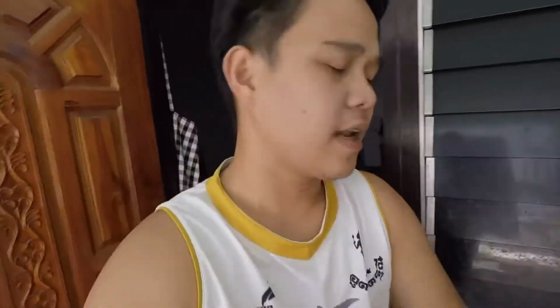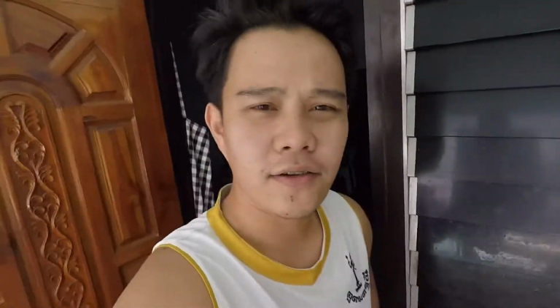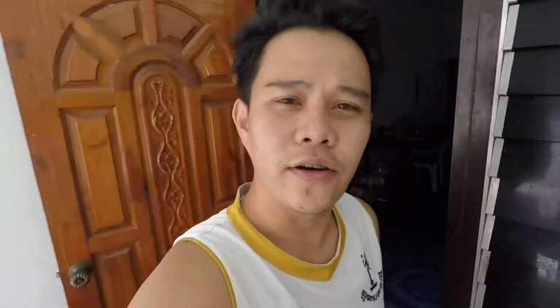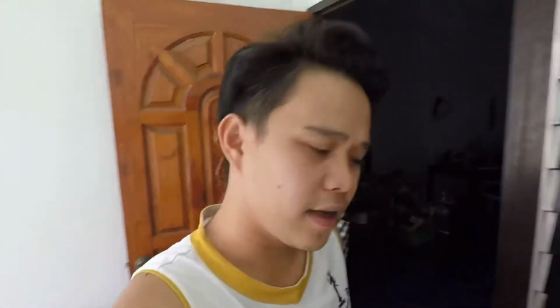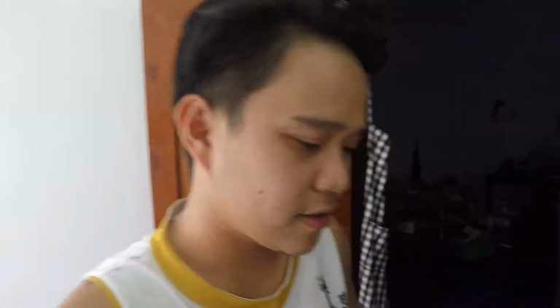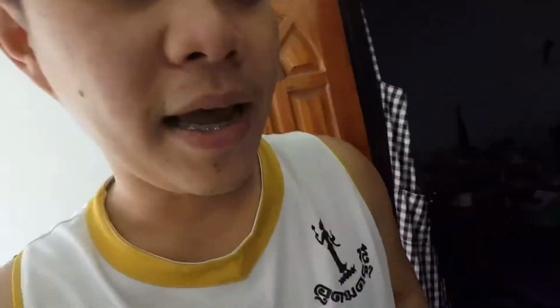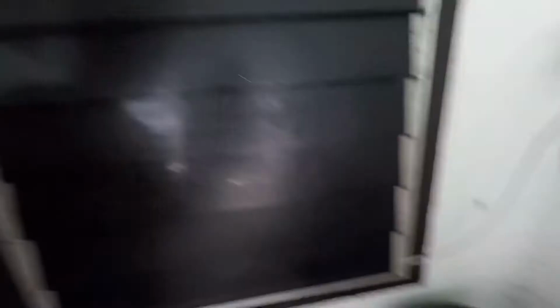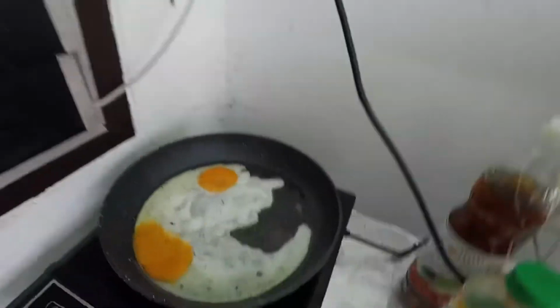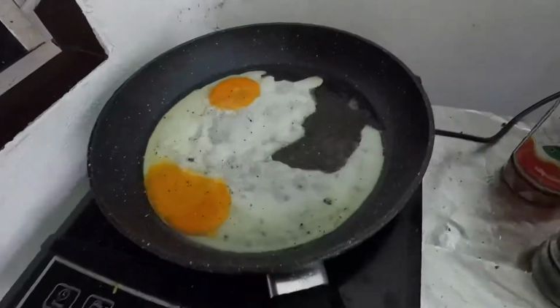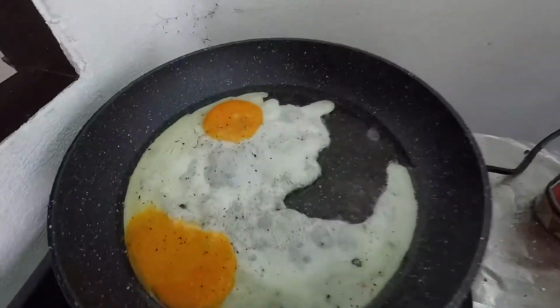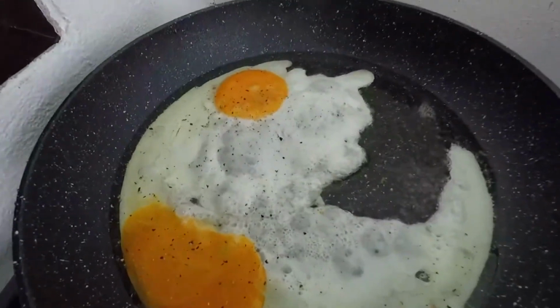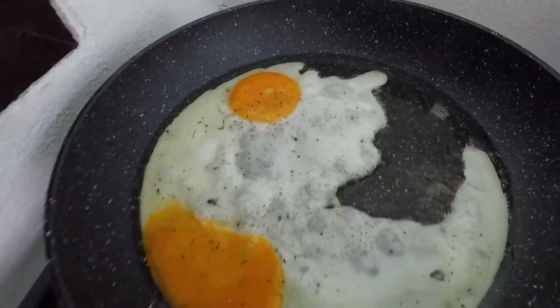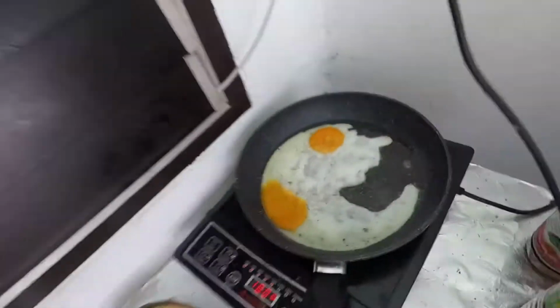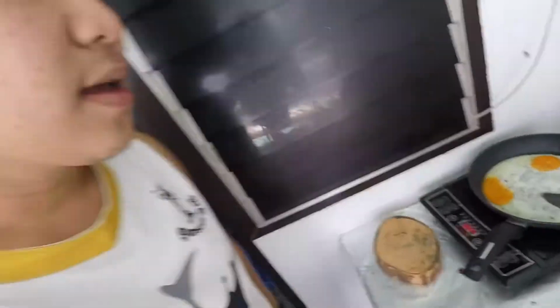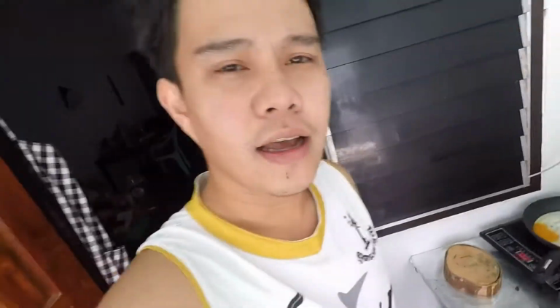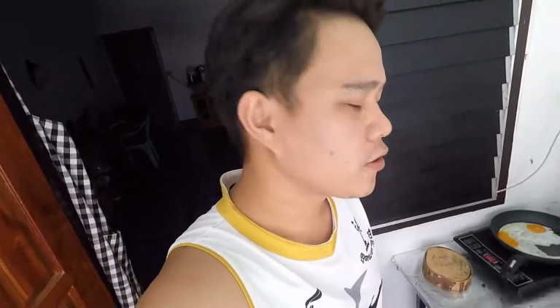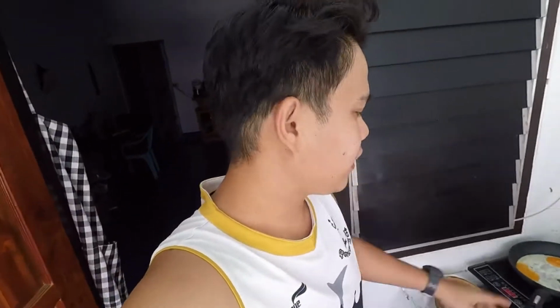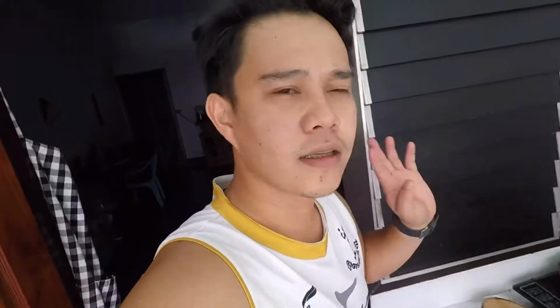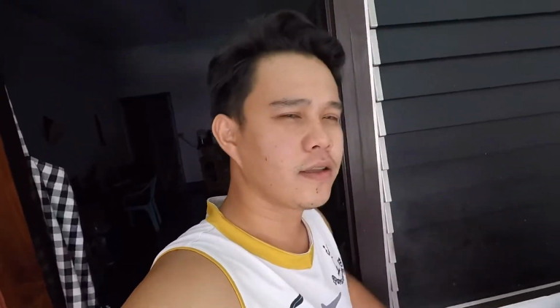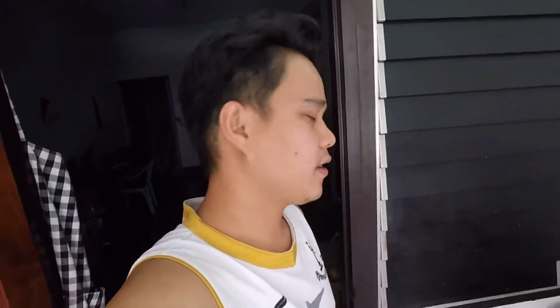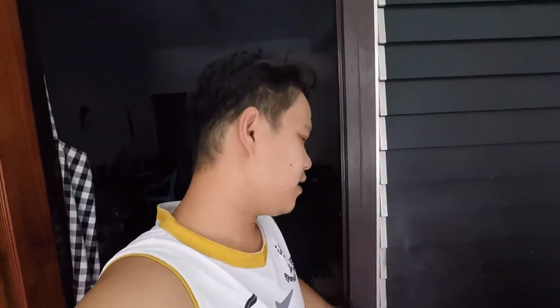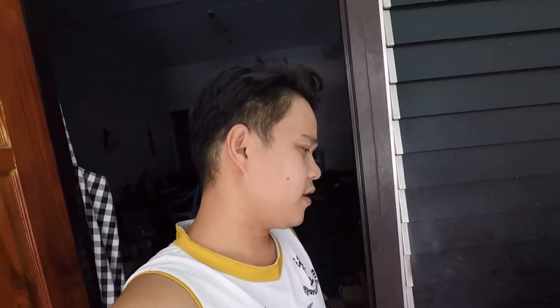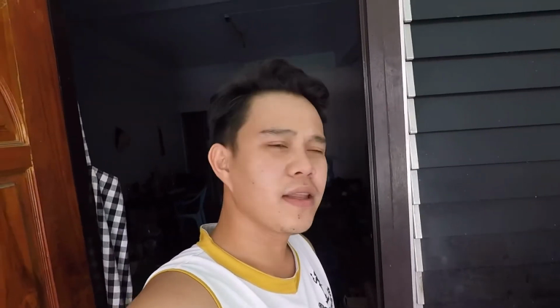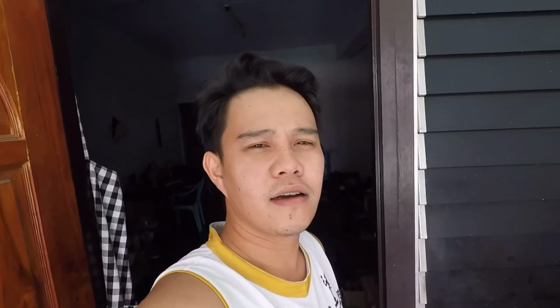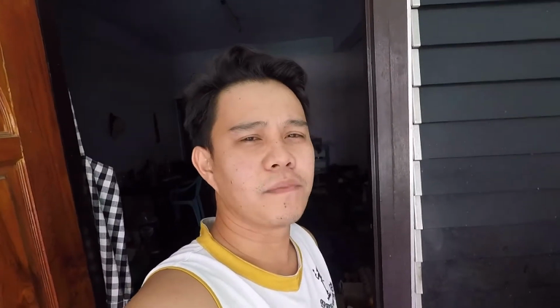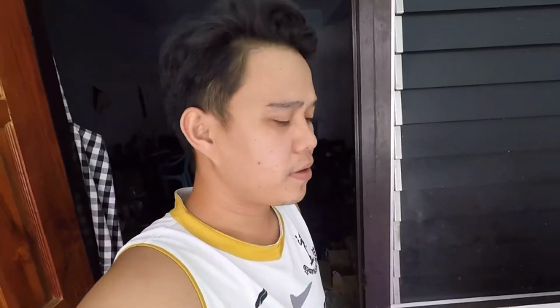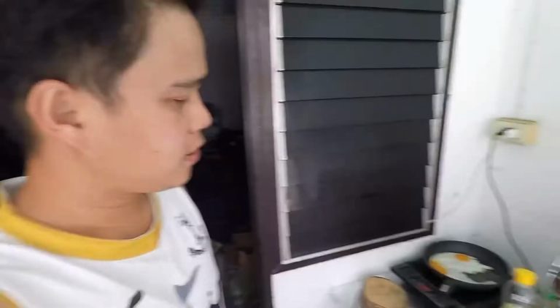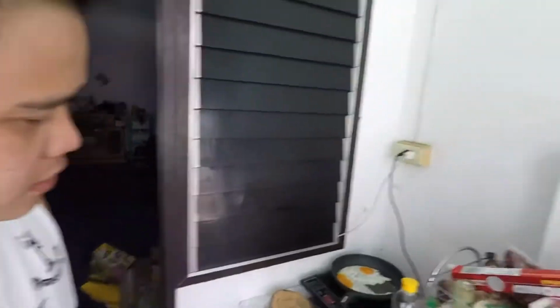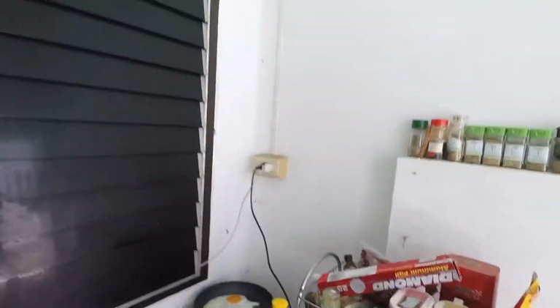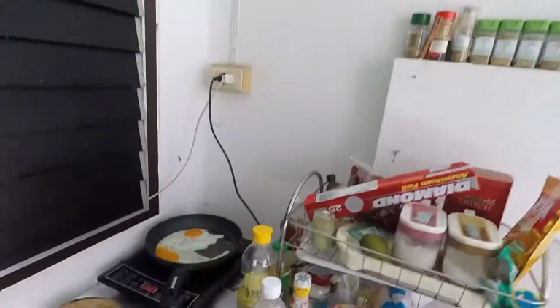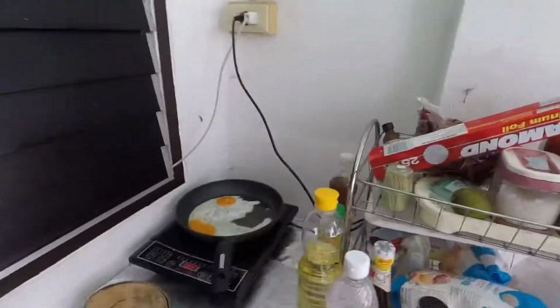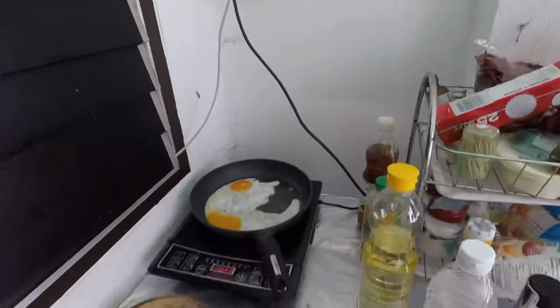I've put the egg in the pan already. I'll add a bit of salt and a bit of pepper. Let's wait until it's cooked.